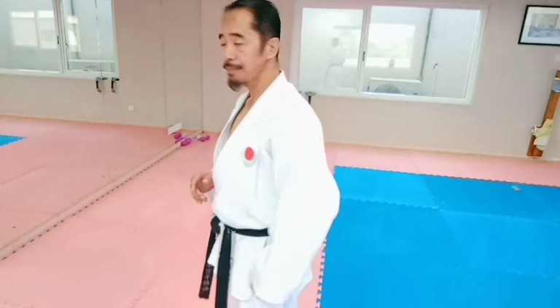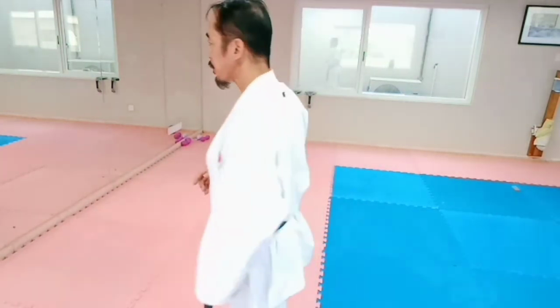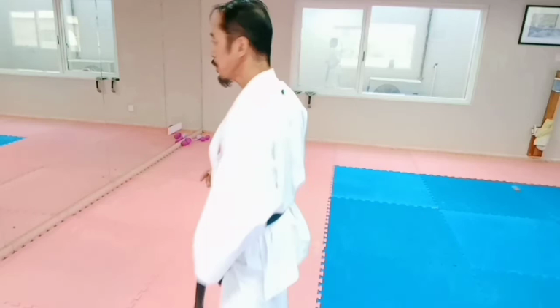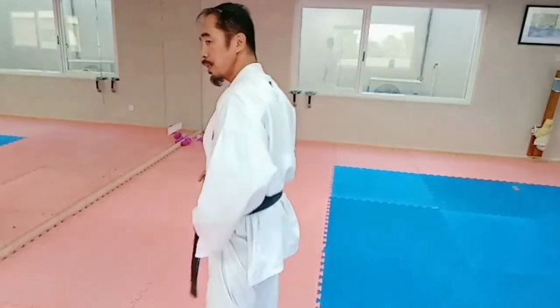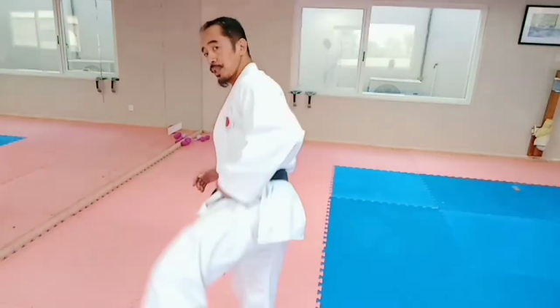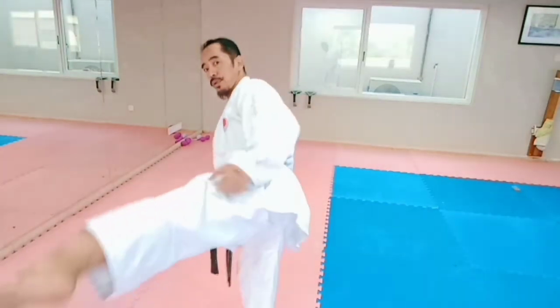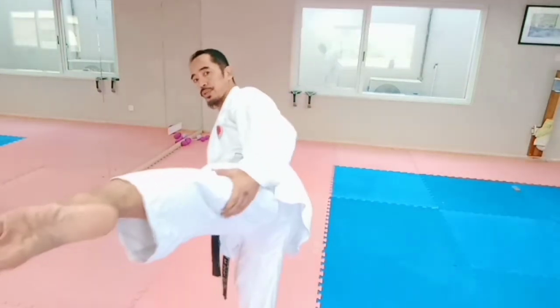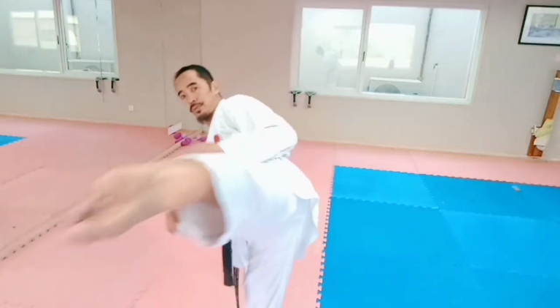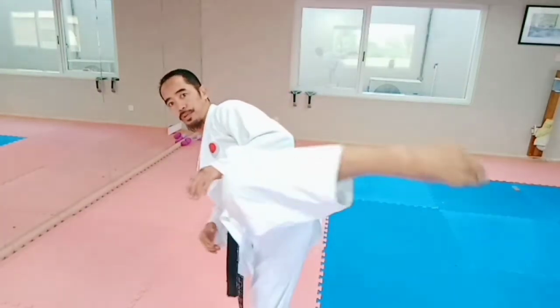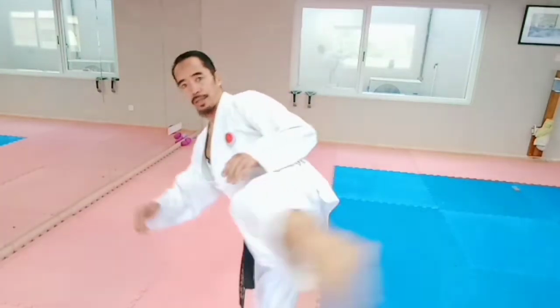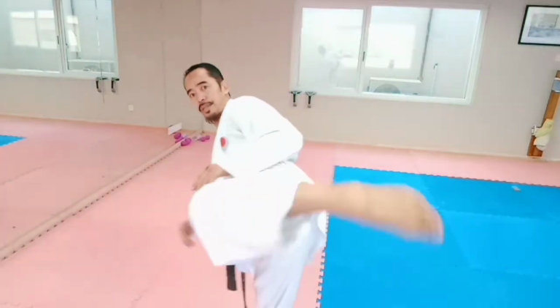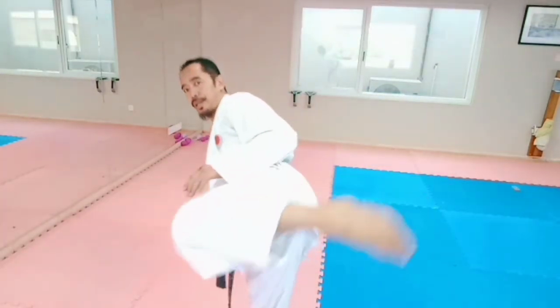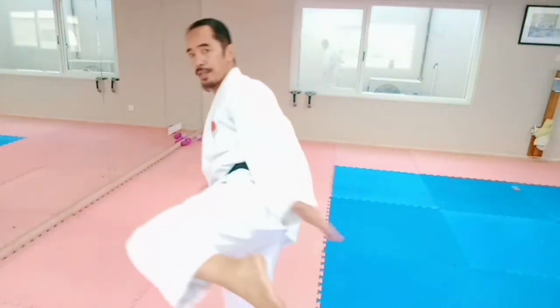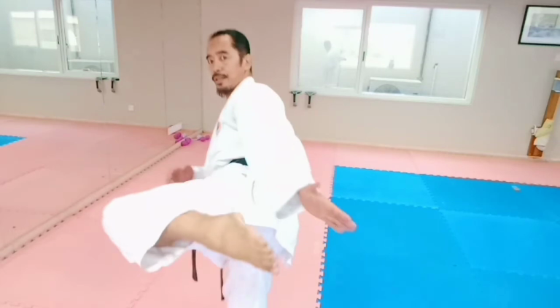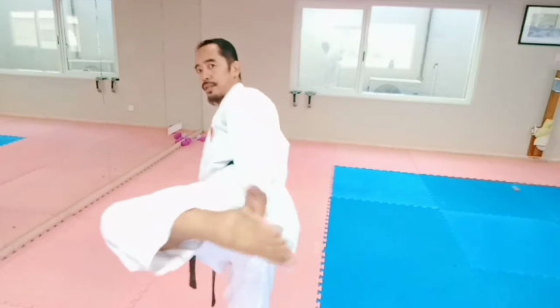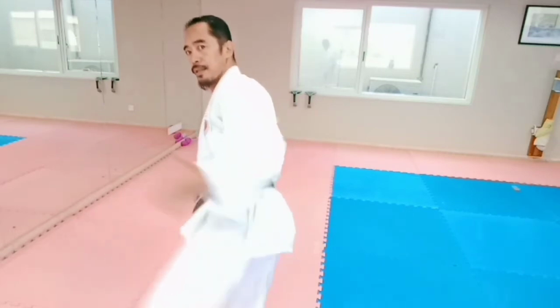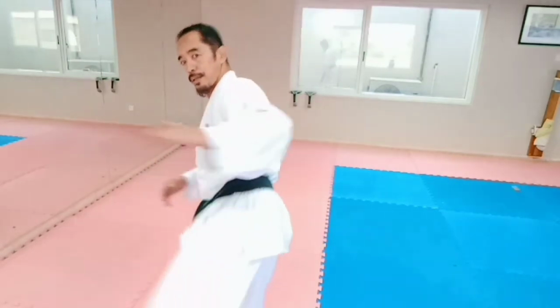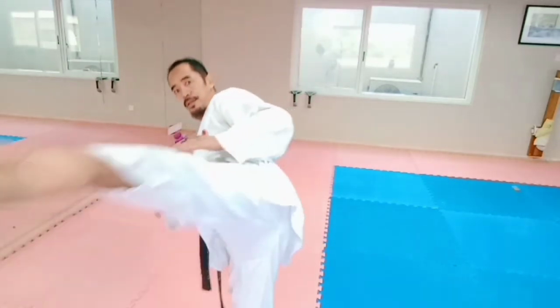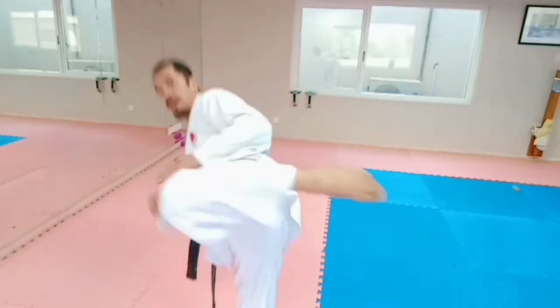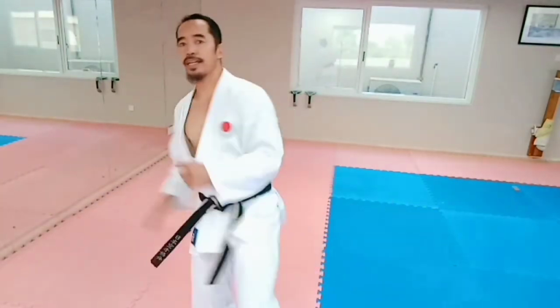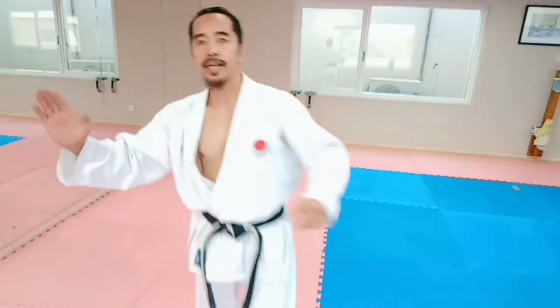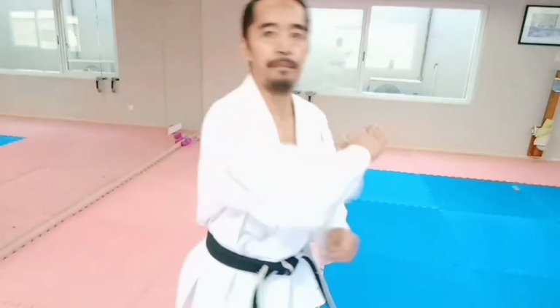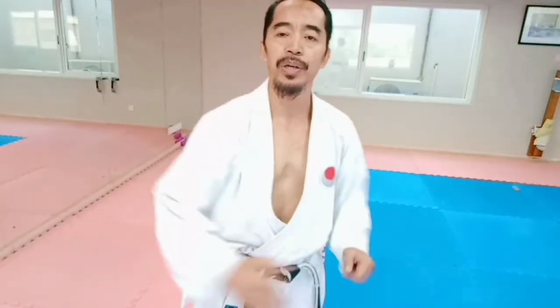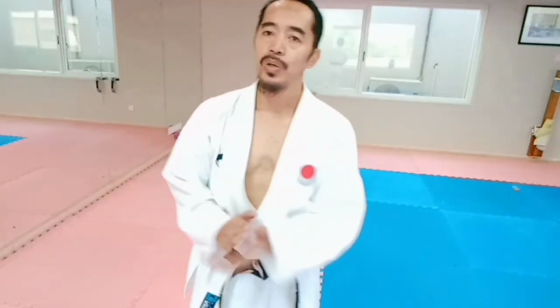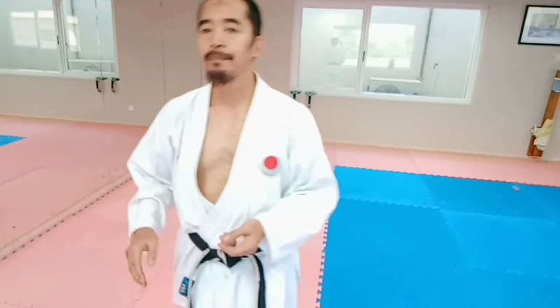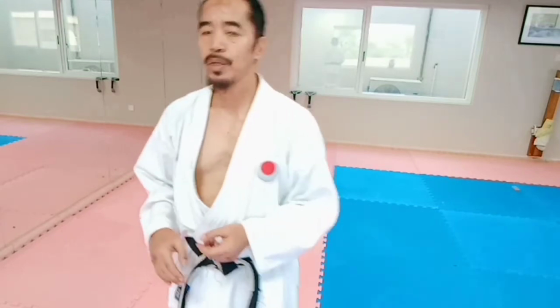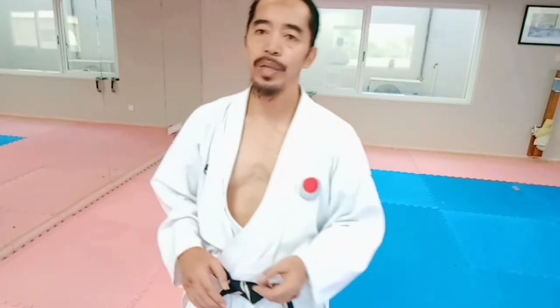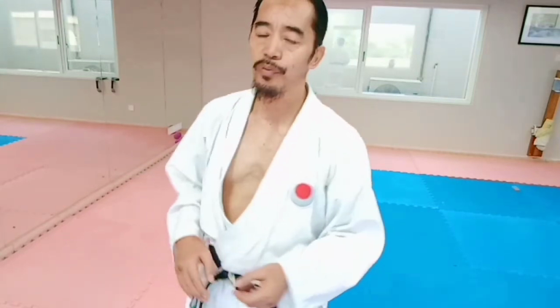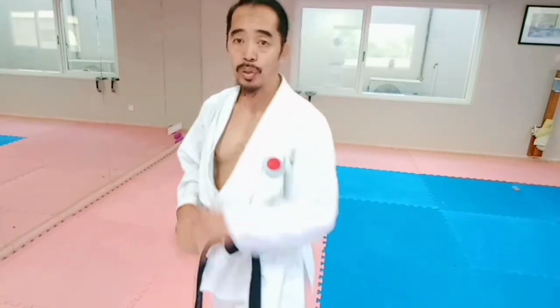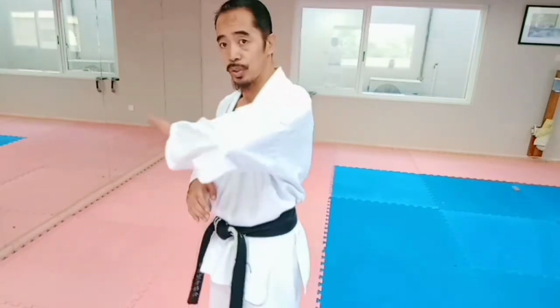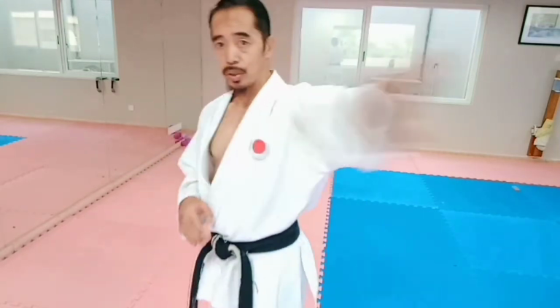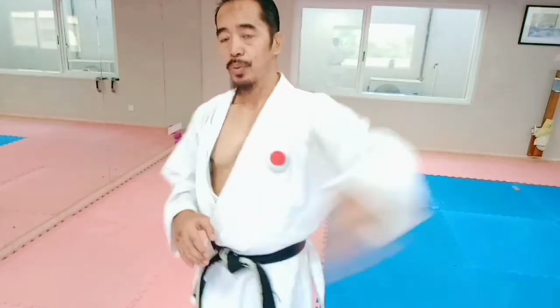The second option is you can use this one too — it's like a slap, where you slap the opponent with your foot this way.